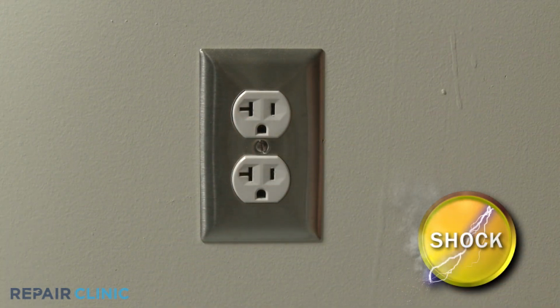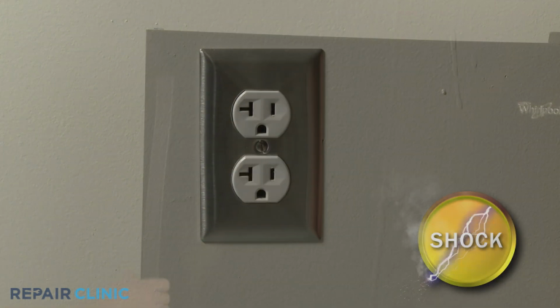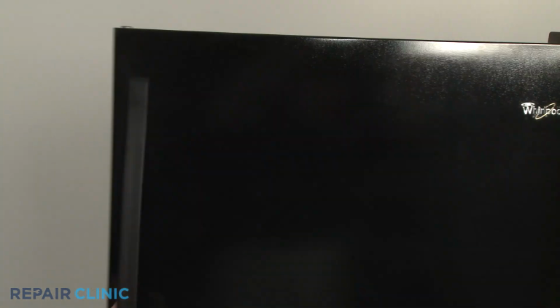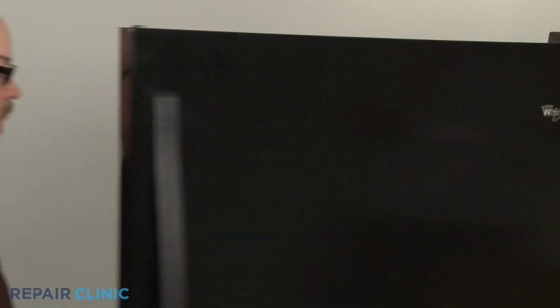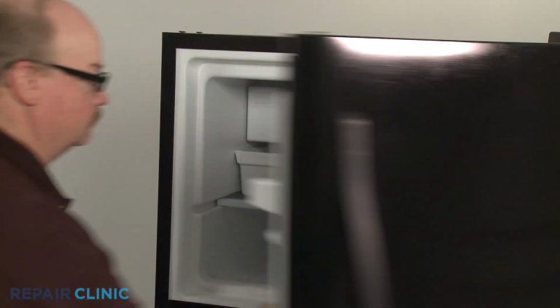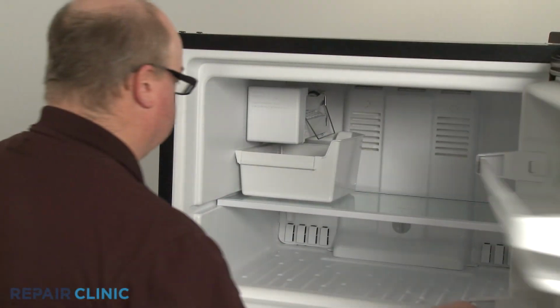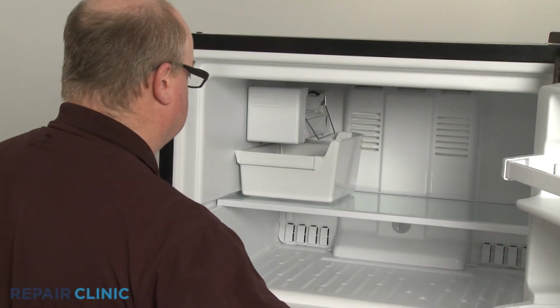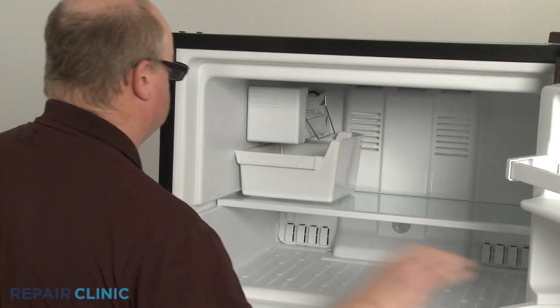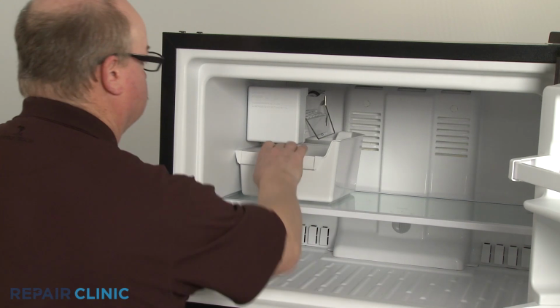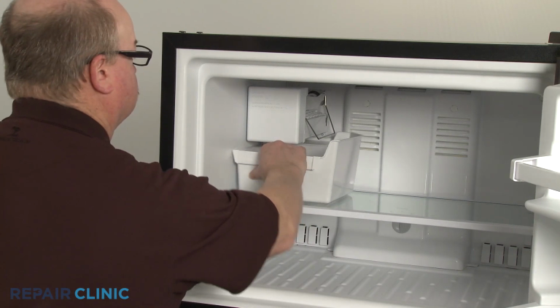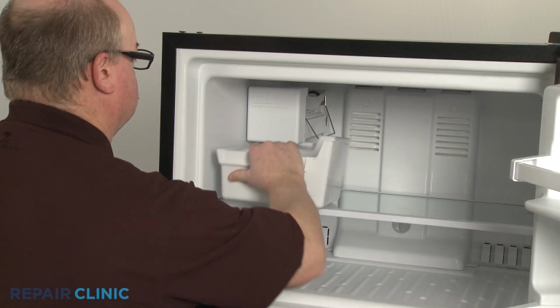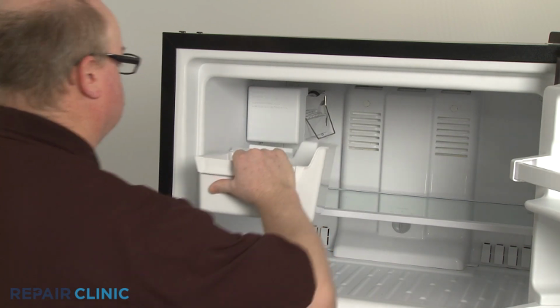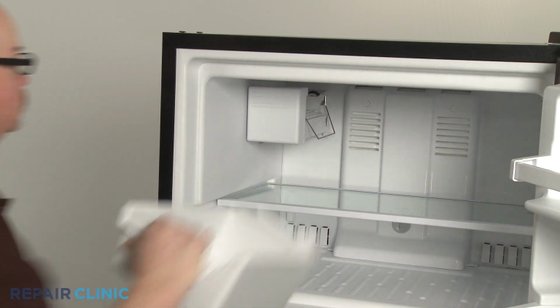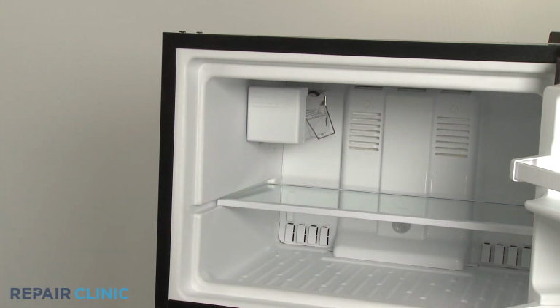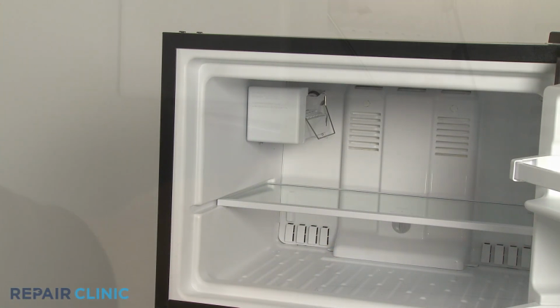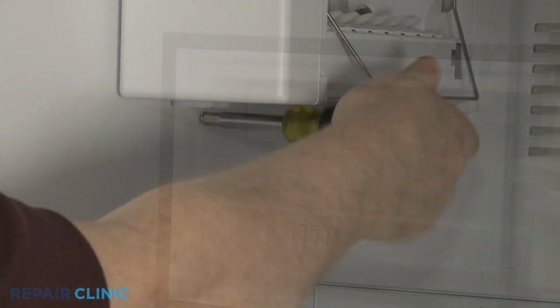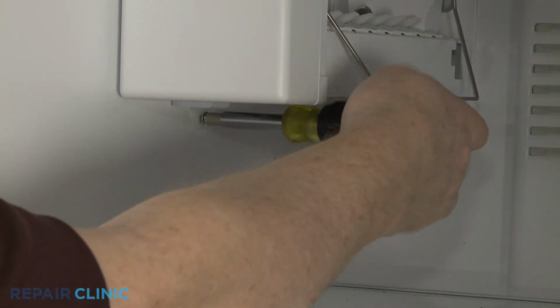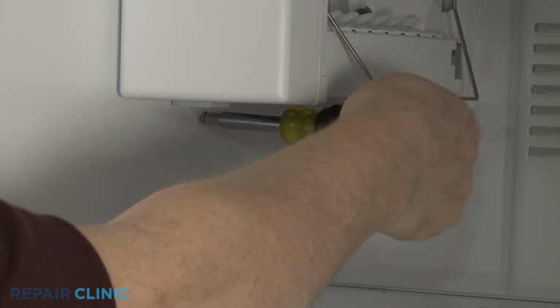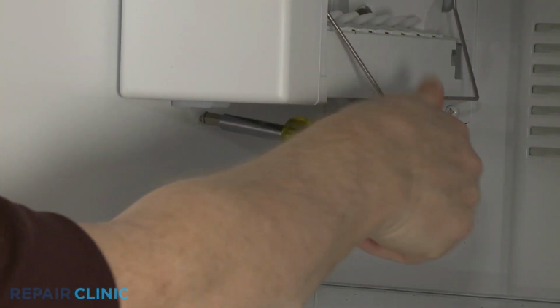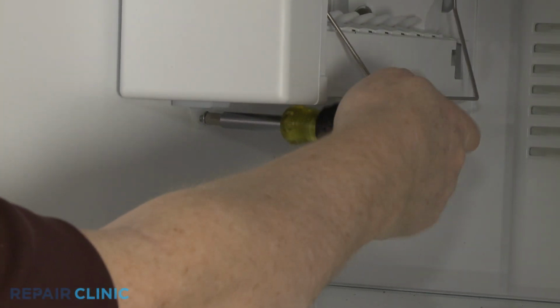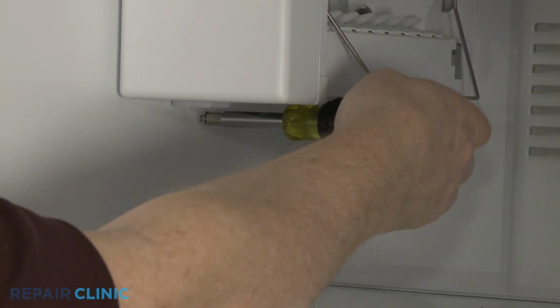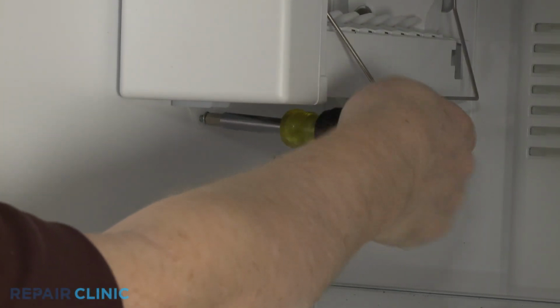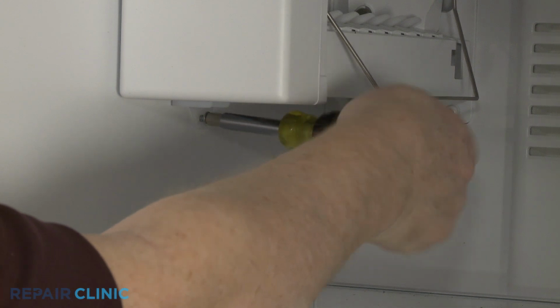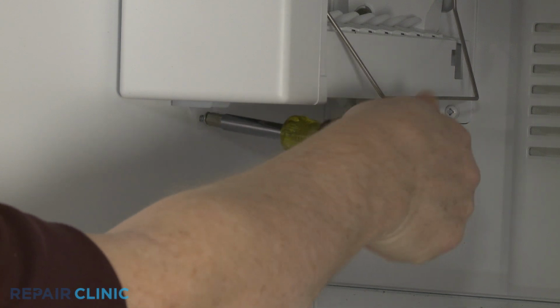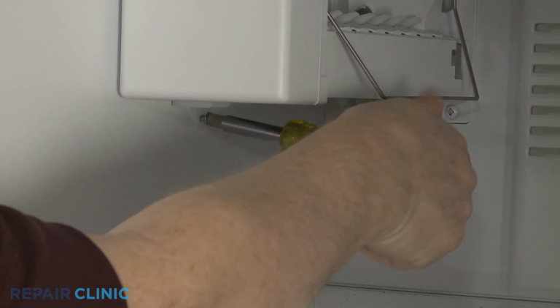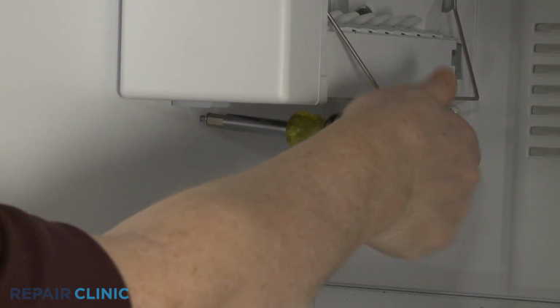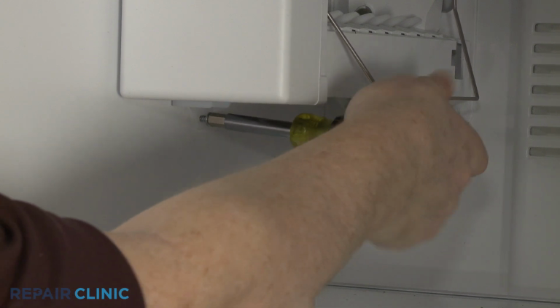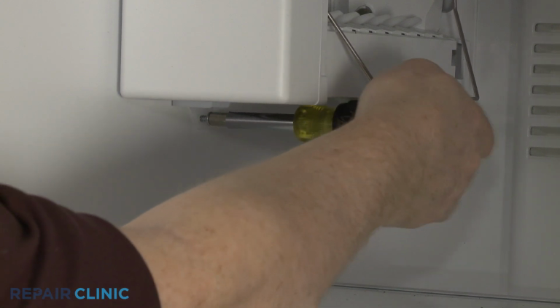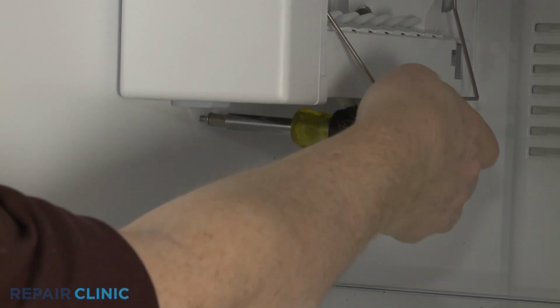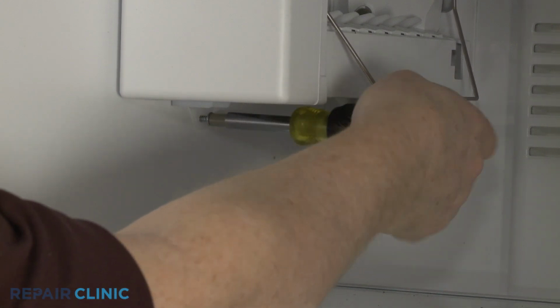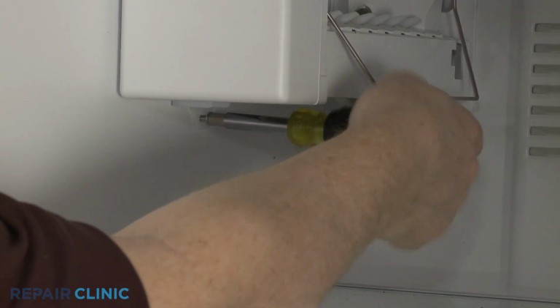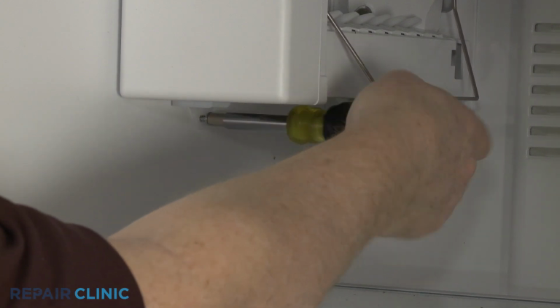Open the freezer door and remove the old ice bucket, if applicable. Using a quarter-inch socket or nut driver, fully unthread the lower screw securing the ice maker to the liner.